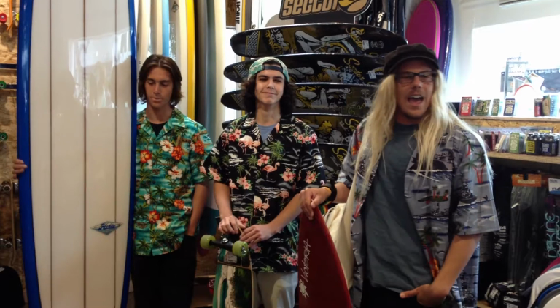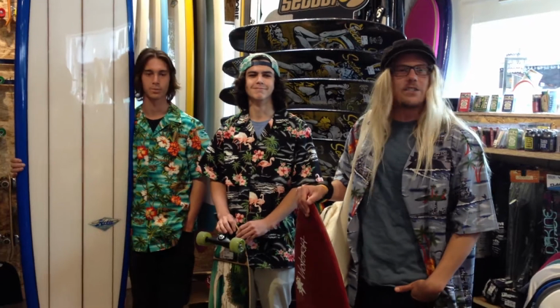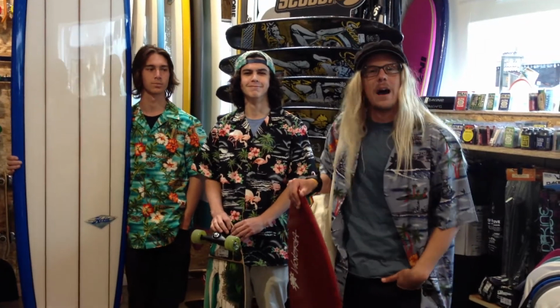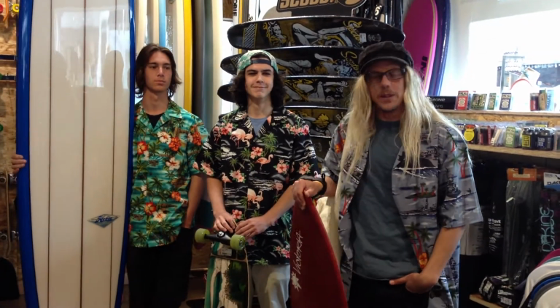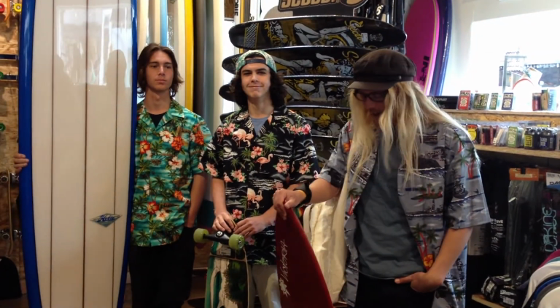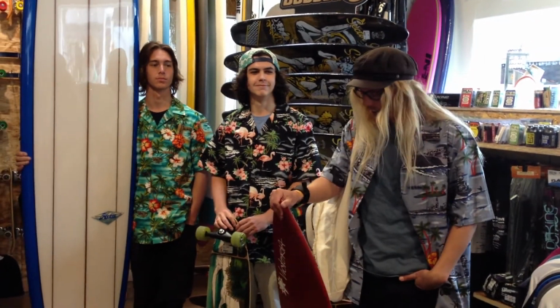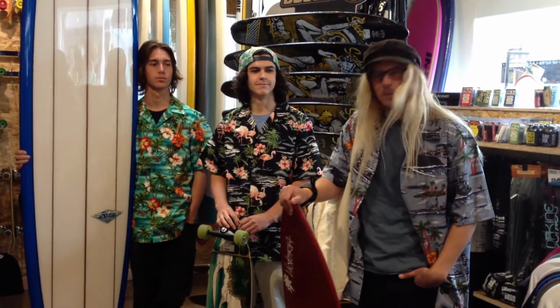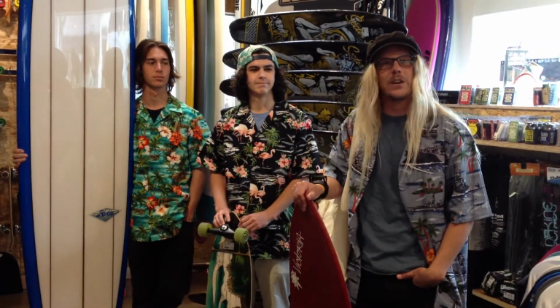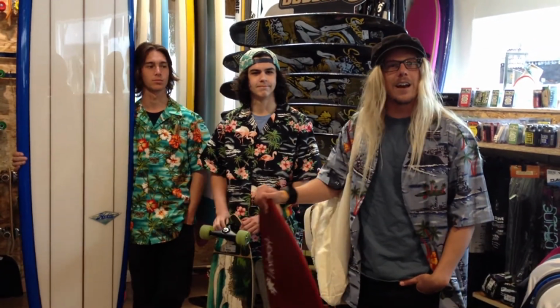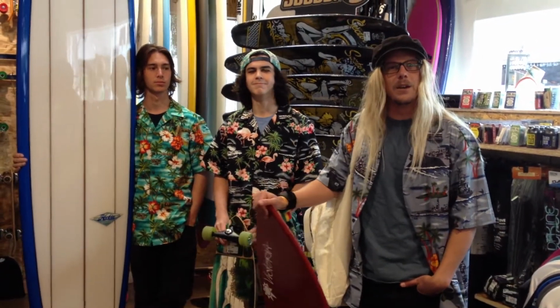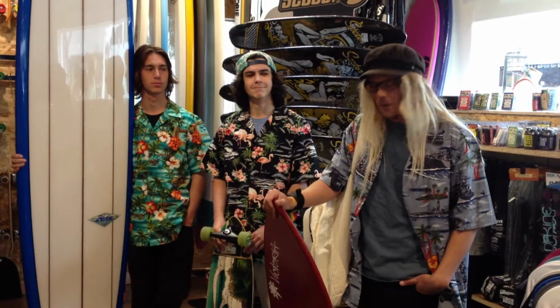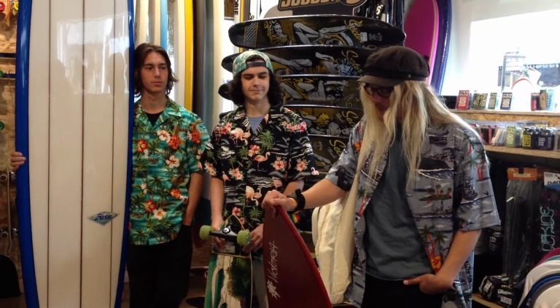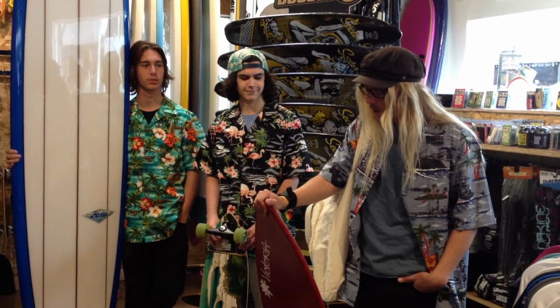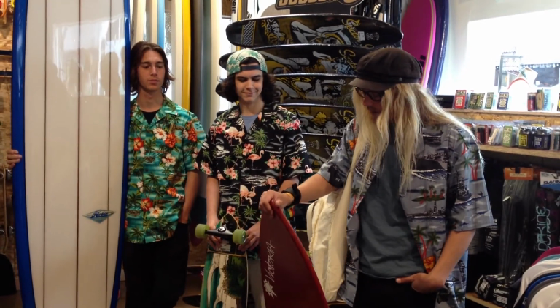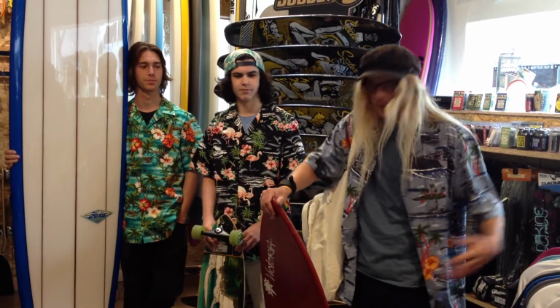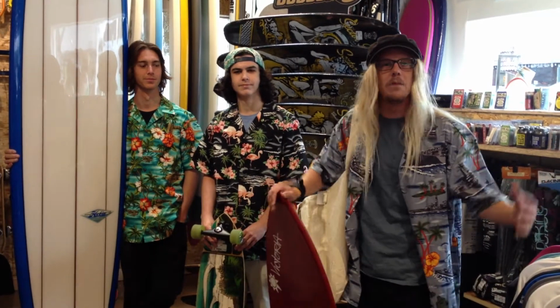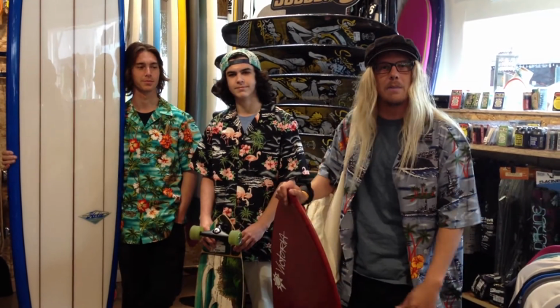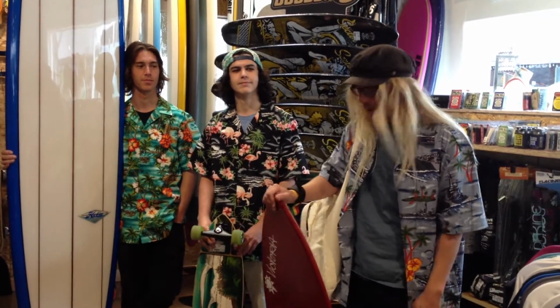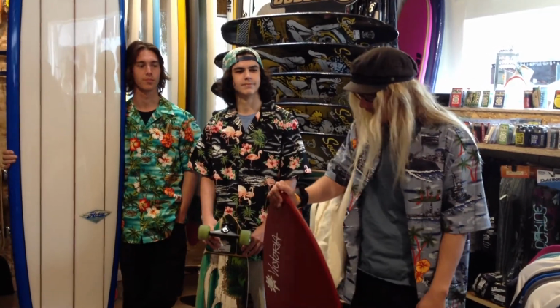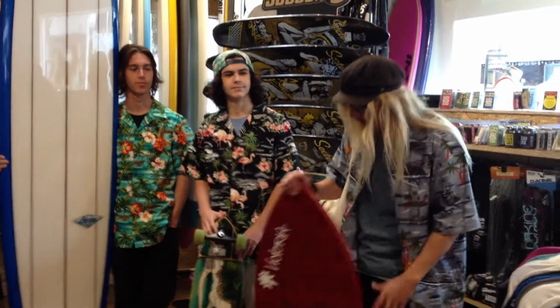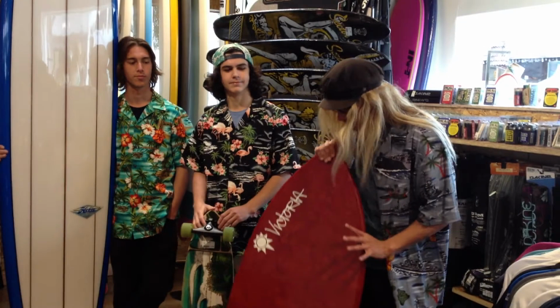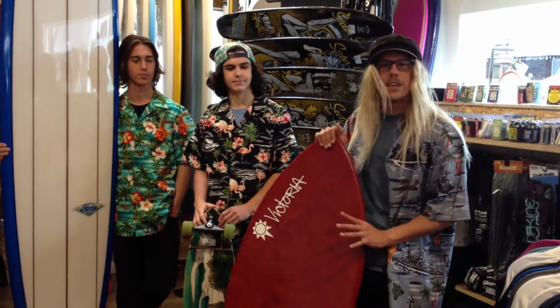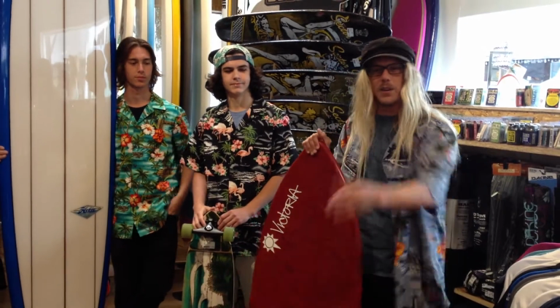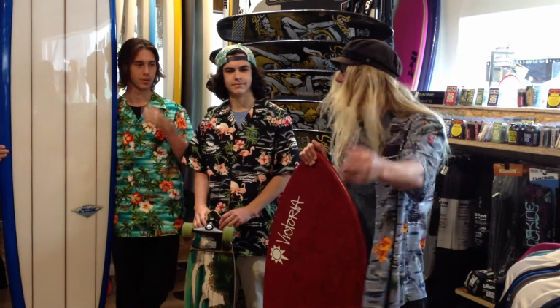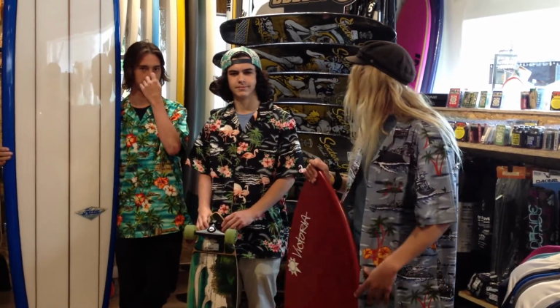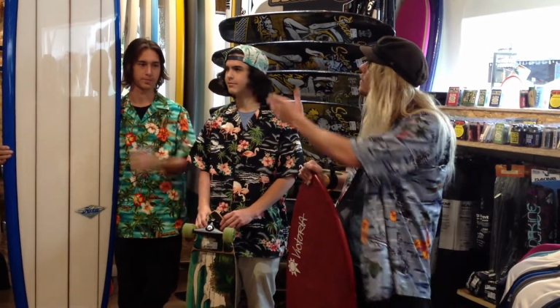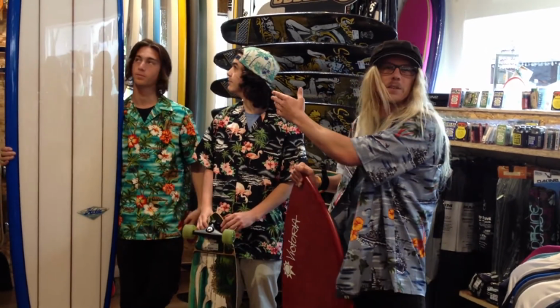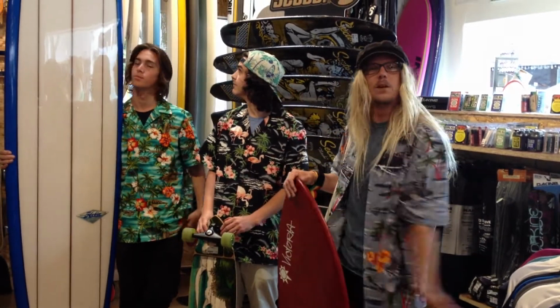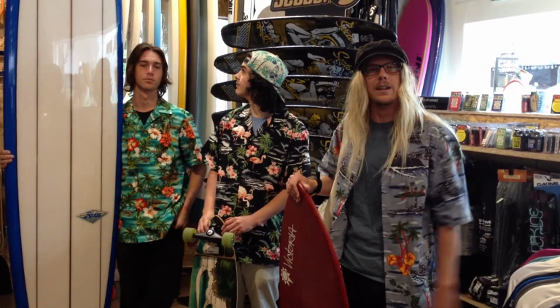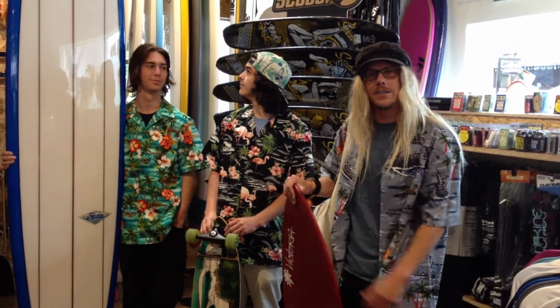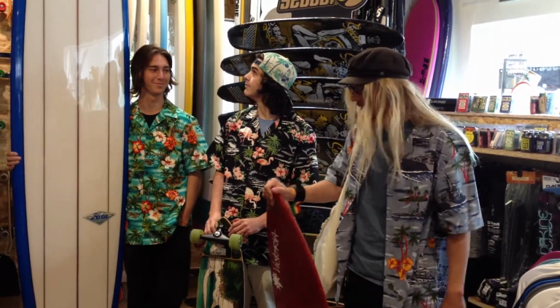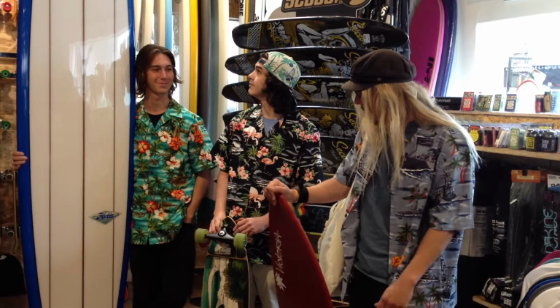Hey, this is Trevor from Hobie Laguna, looking to kick off summer in a great way for this Memorial Day. We've got all this great product made in the USA. We've got Victoria's Skin Boards, Exile Skin Boards, all of our Hobie Surf Boards have been made in the USA since day one.